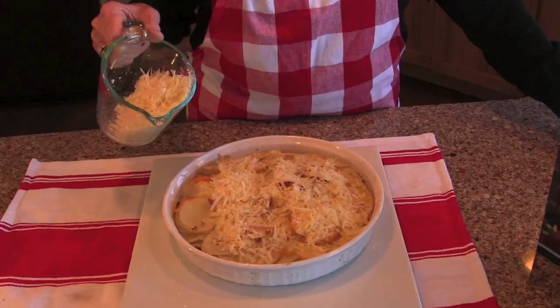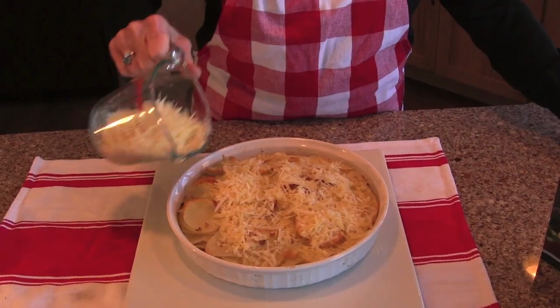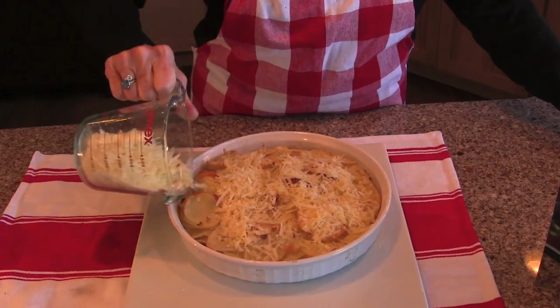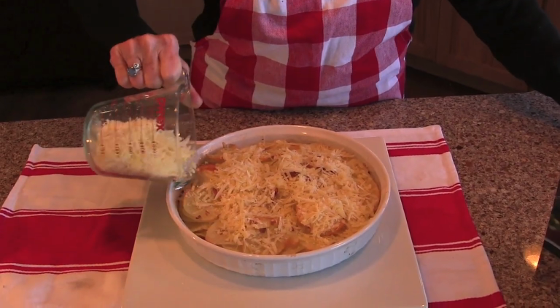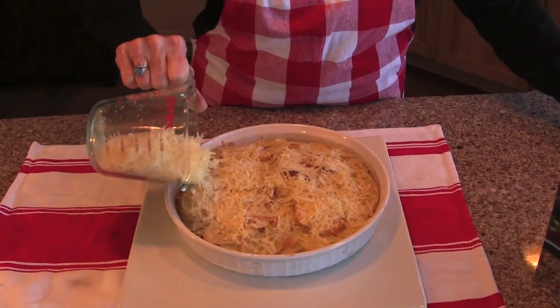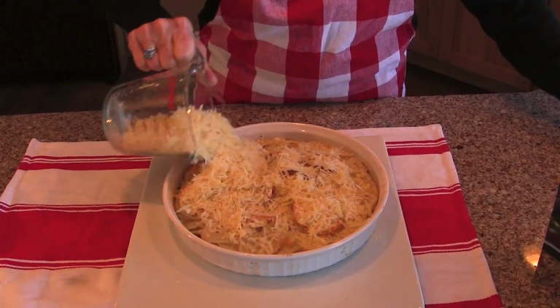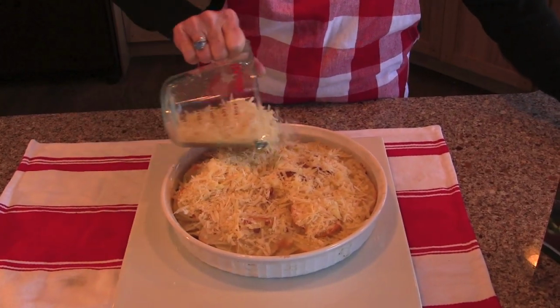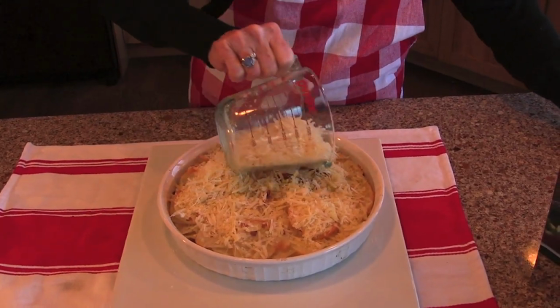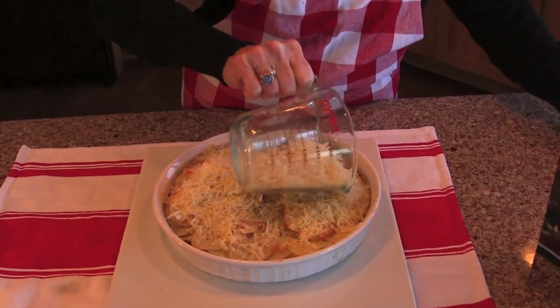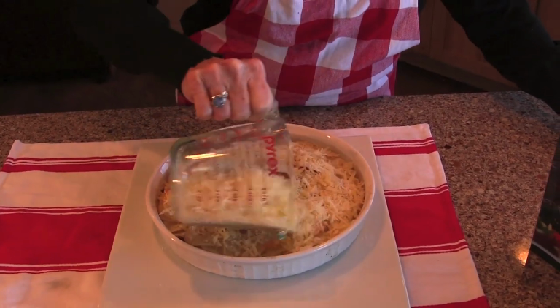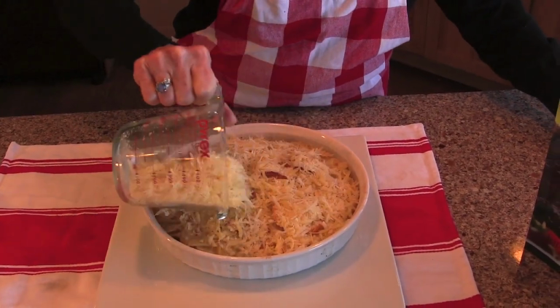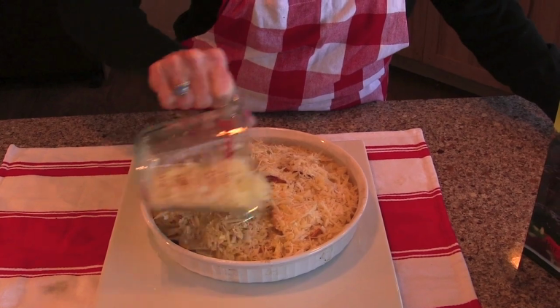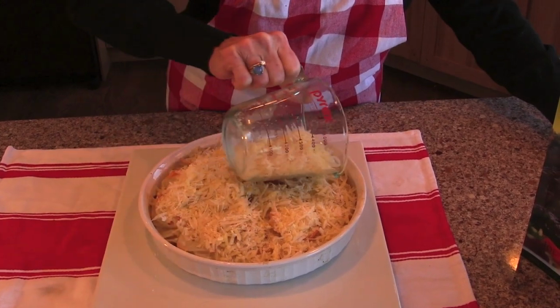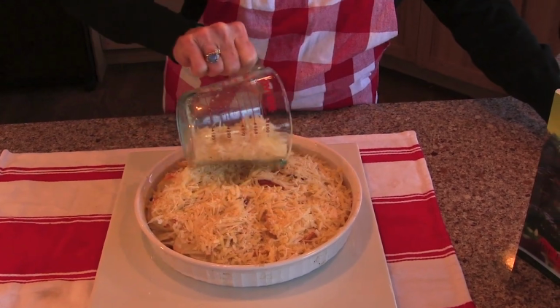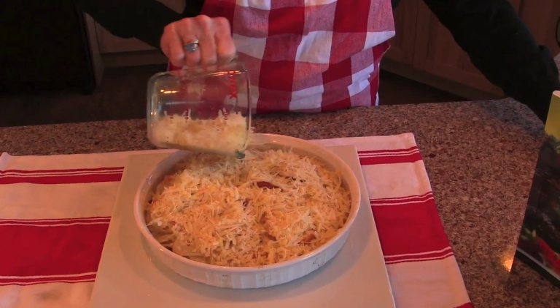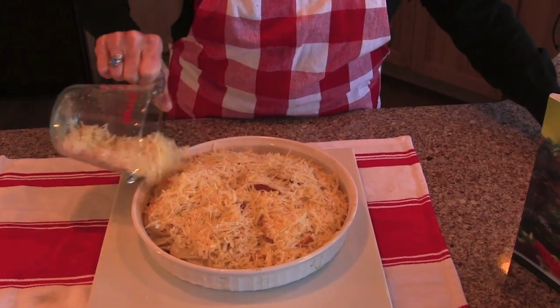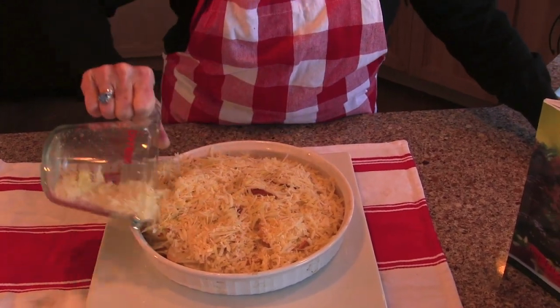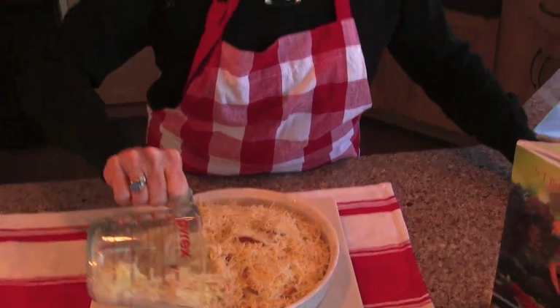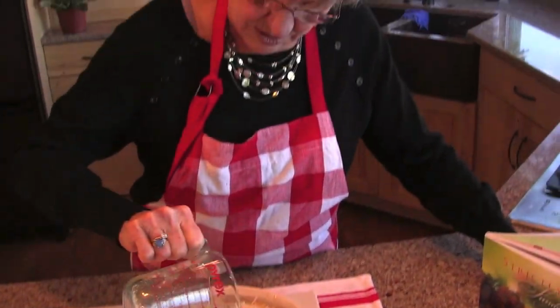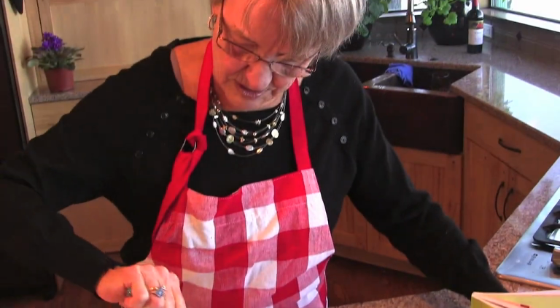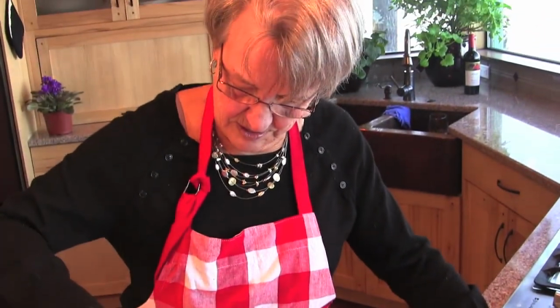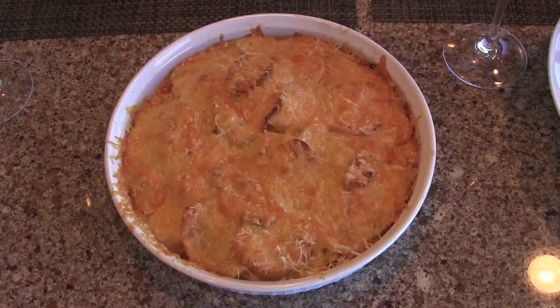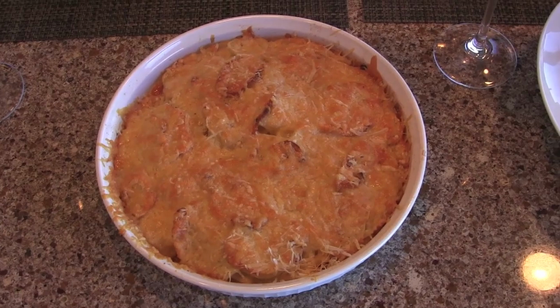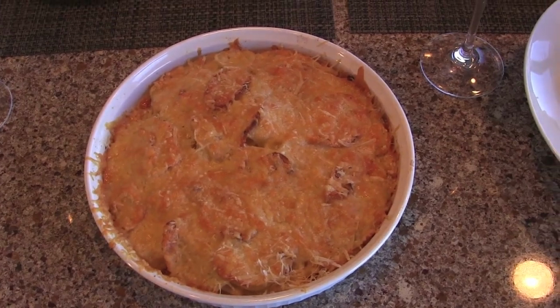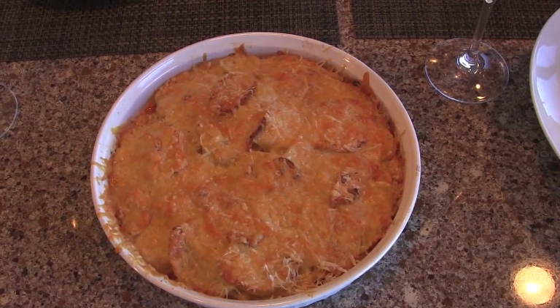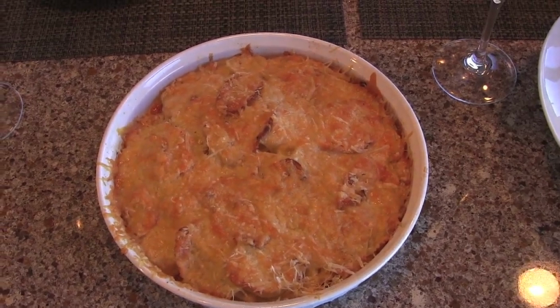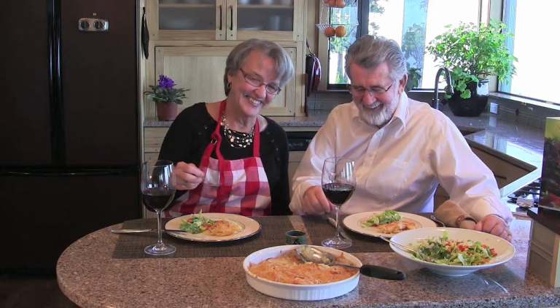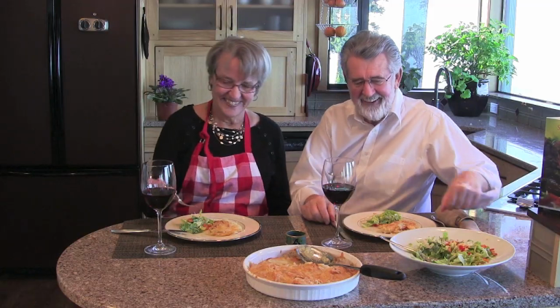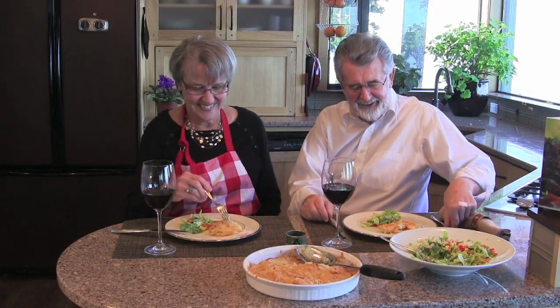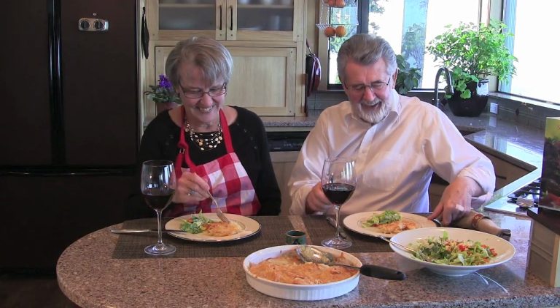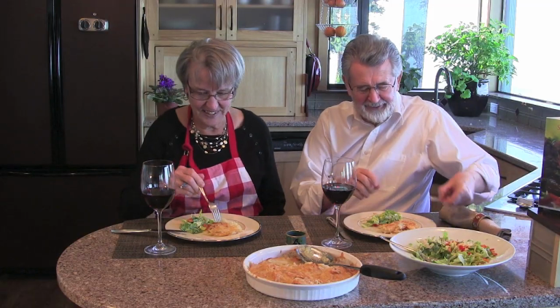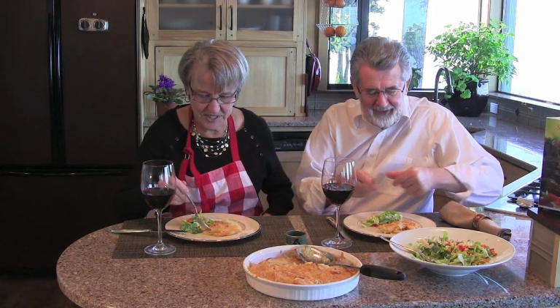After 45 minutes, Carol takes it out of the oven and sprinkles on two cups of shredded parmesan cheese, returning it to the oven for an additional 15 minutes. And now it's a honey gold color and ready to eat. Okay, let's test this out. Let's see what it's like.